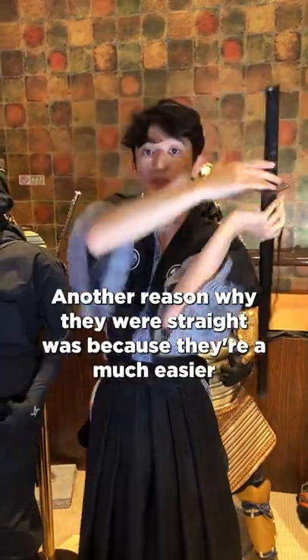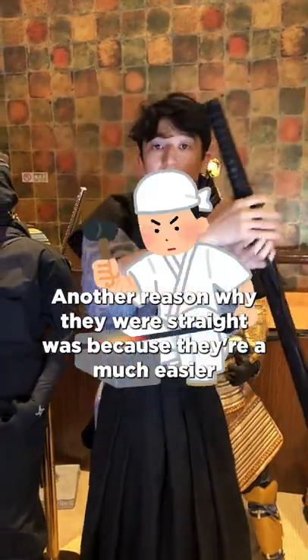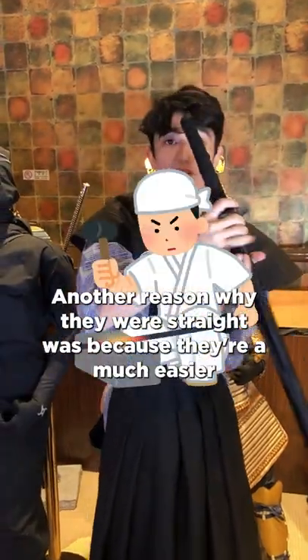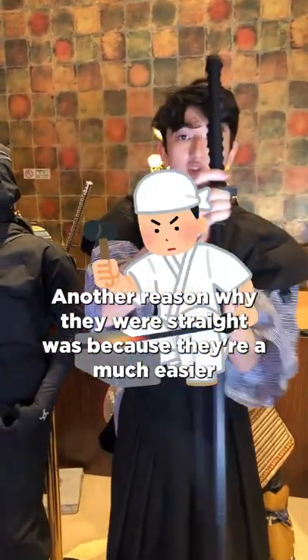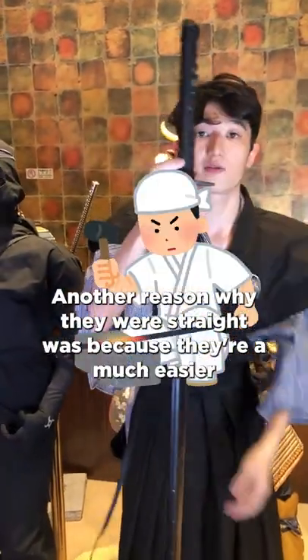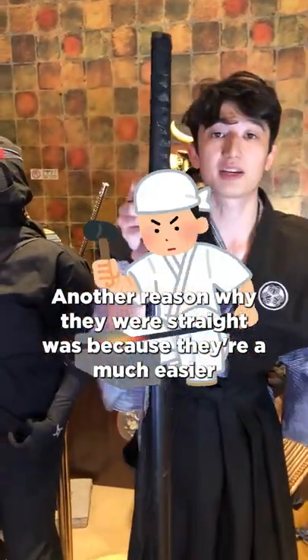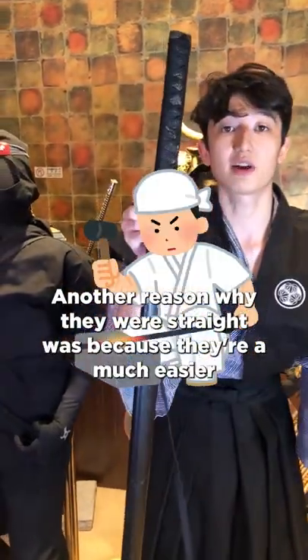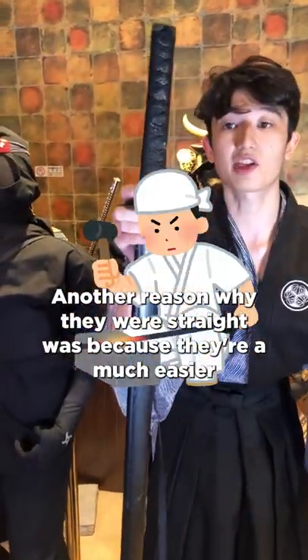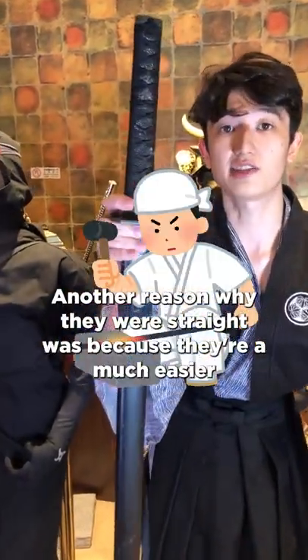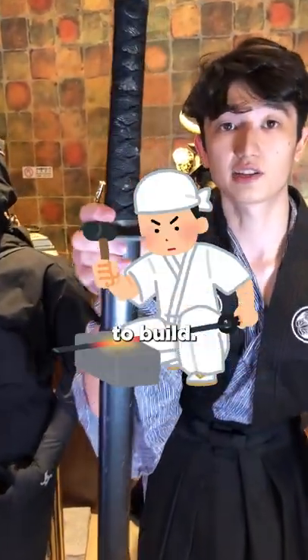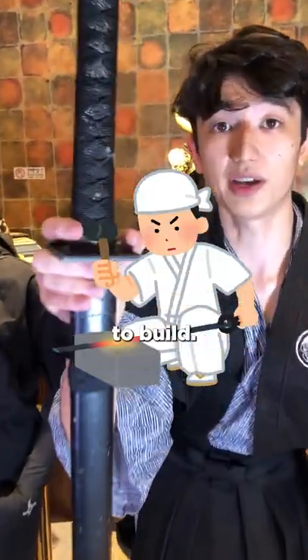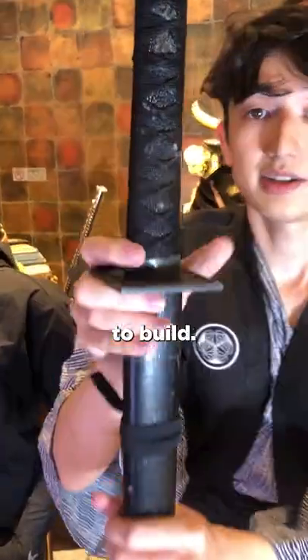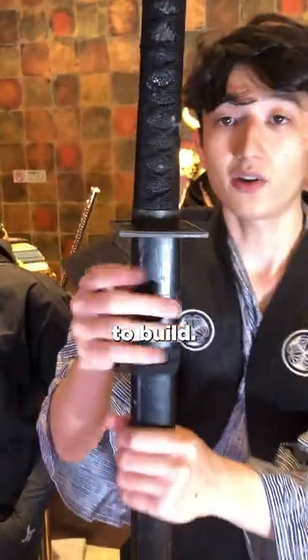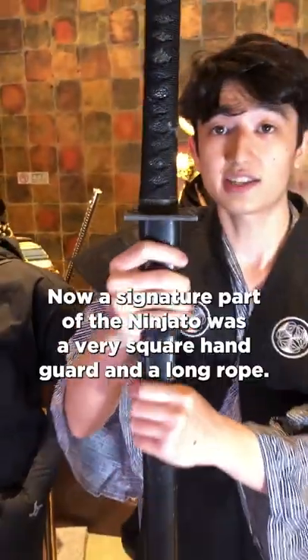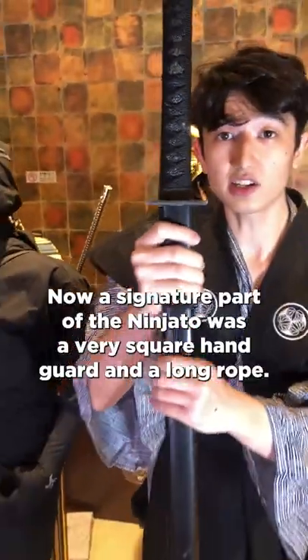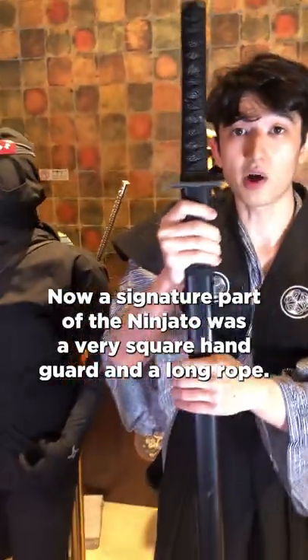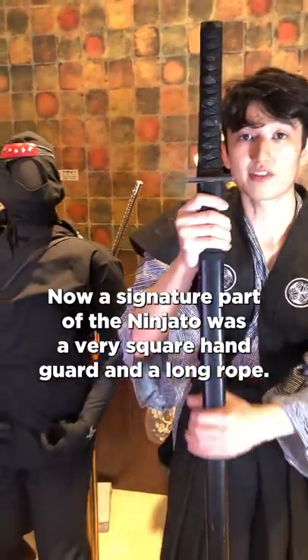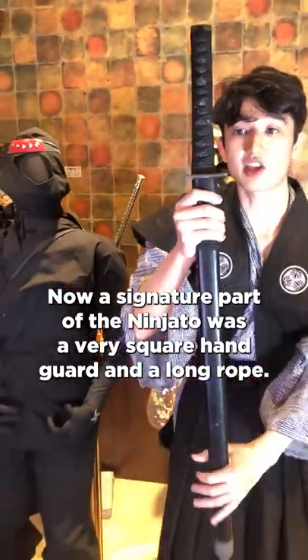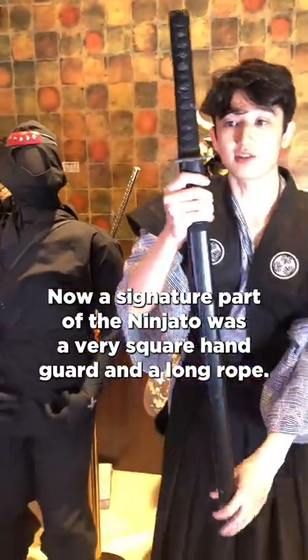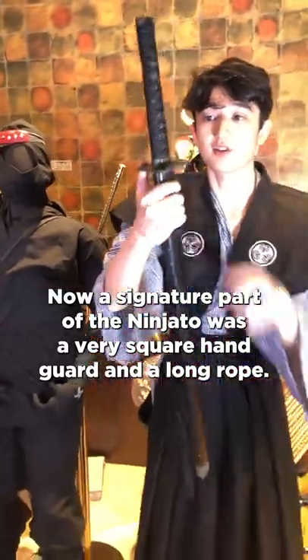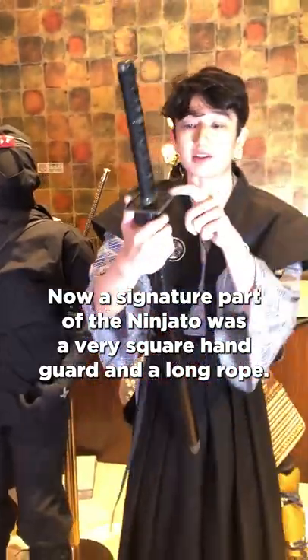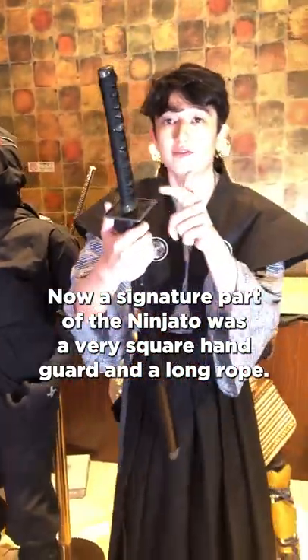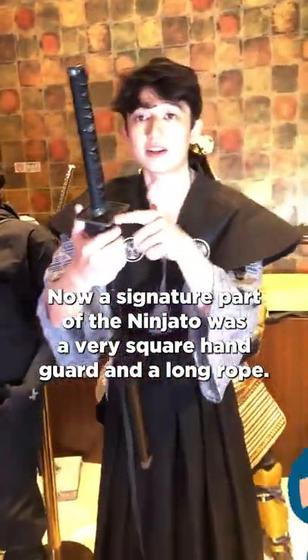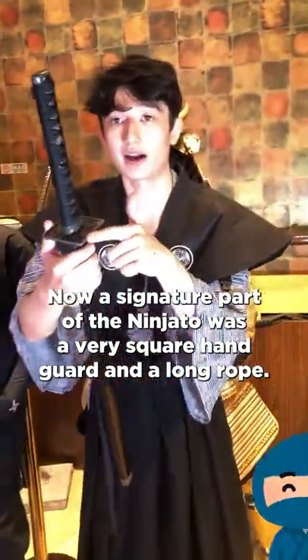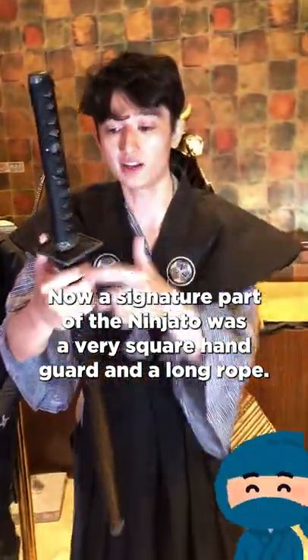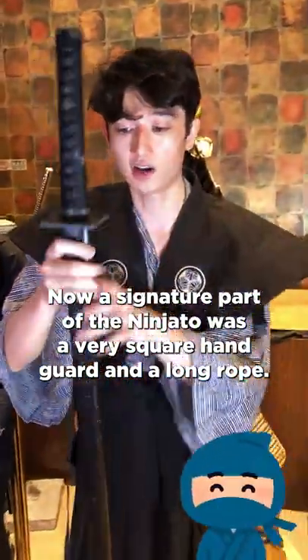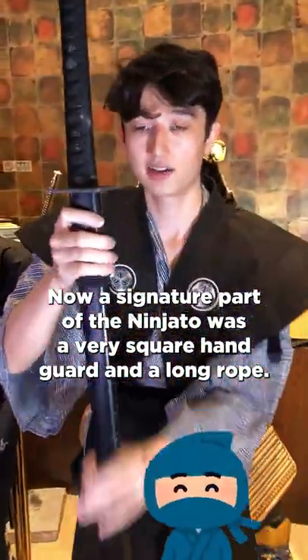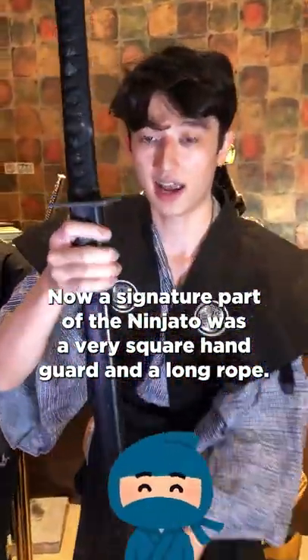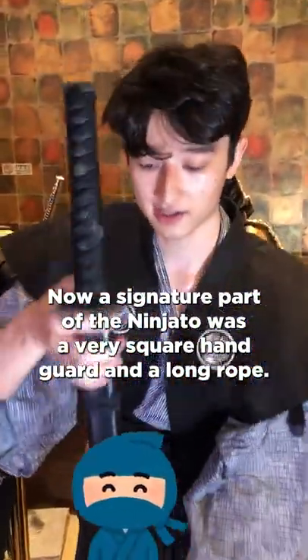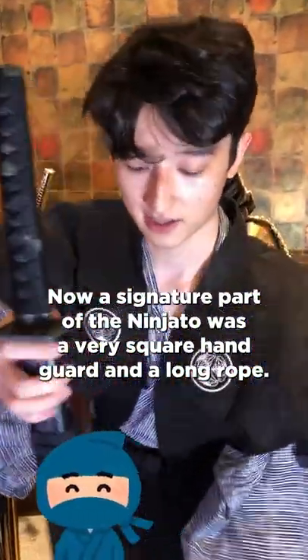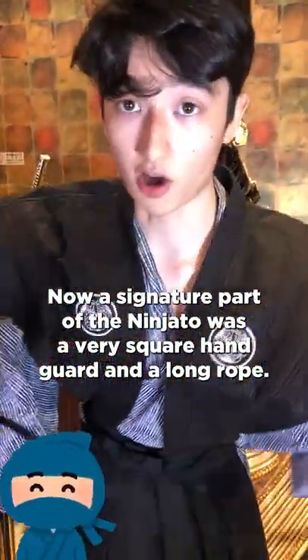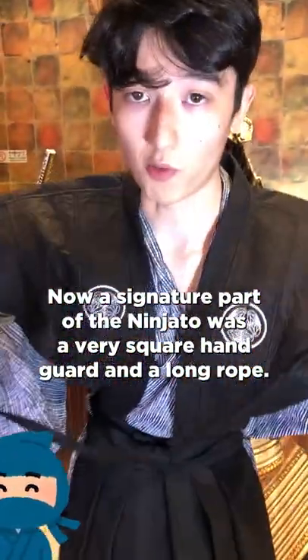Another reason why they were straight was because they were much easier to build. A signature part of the ninjato was a very square handguard and a long rope.